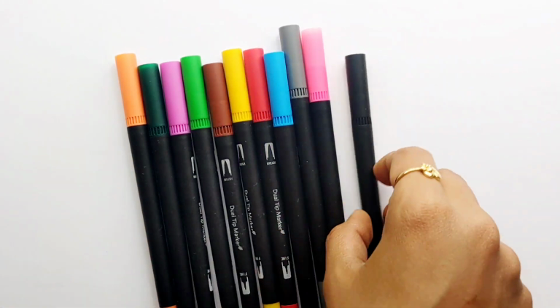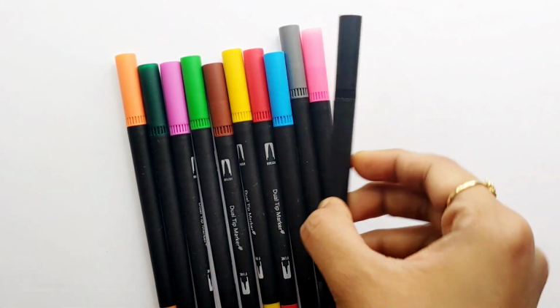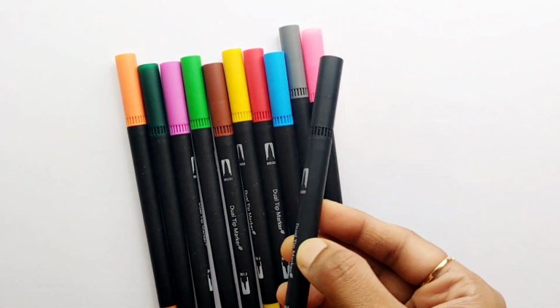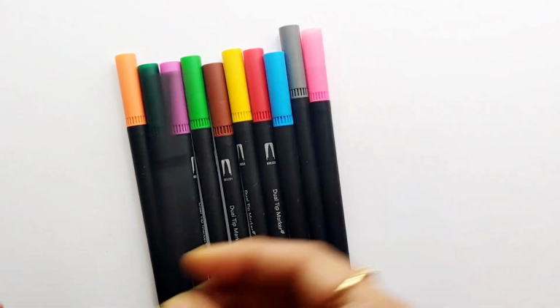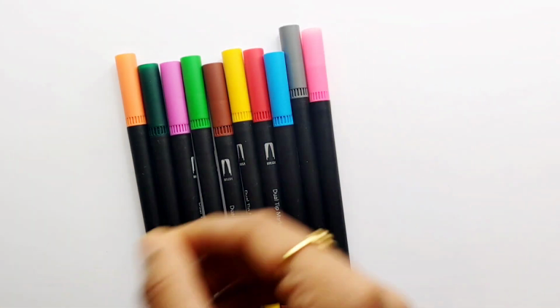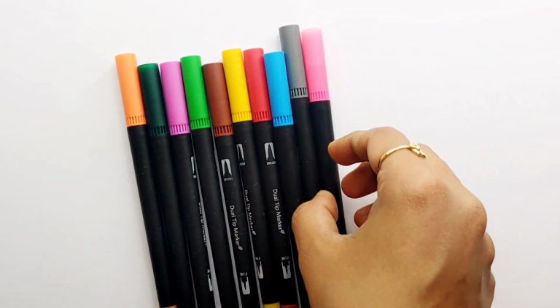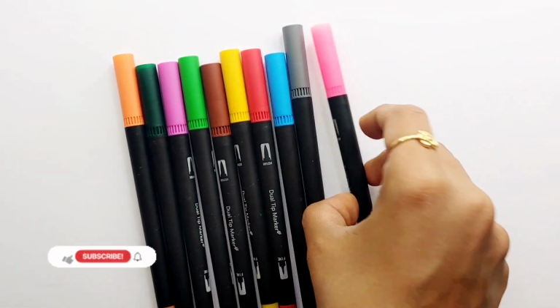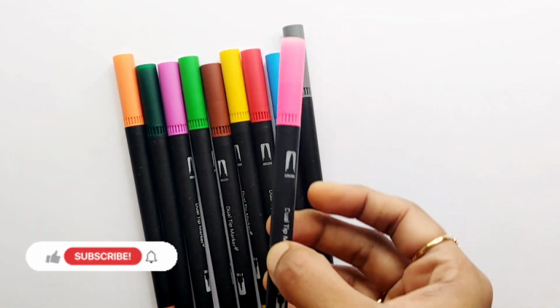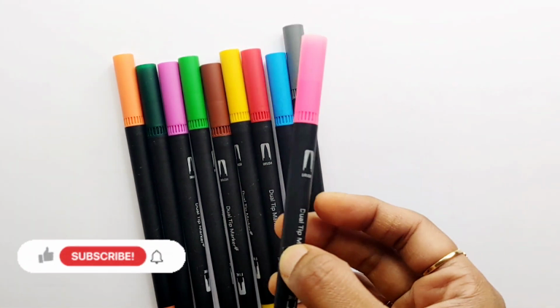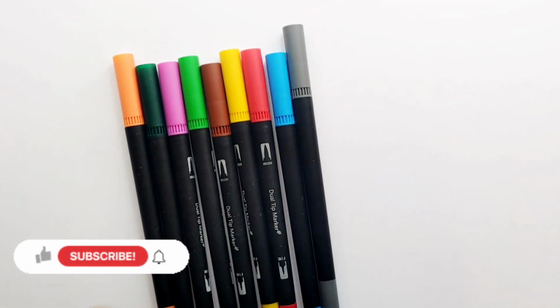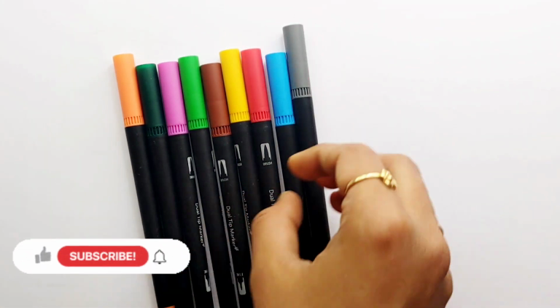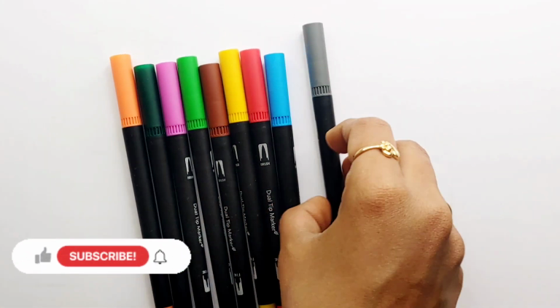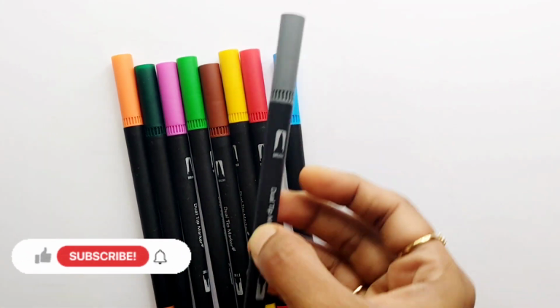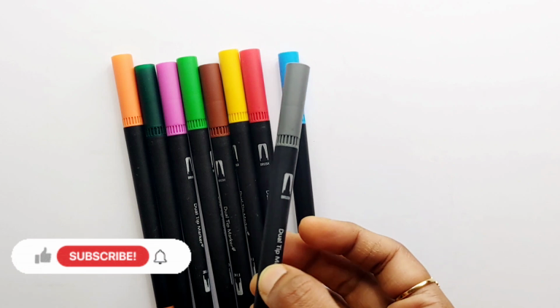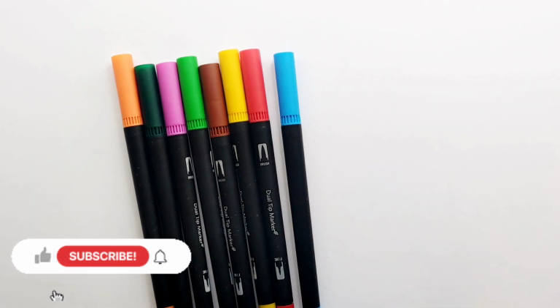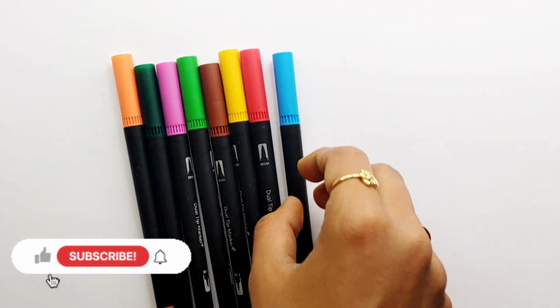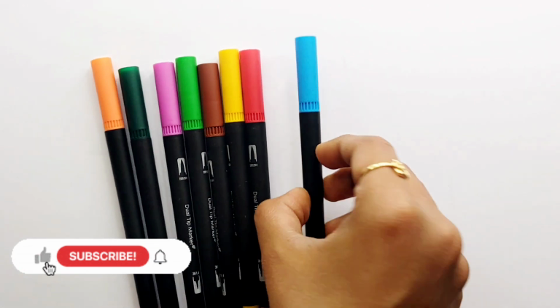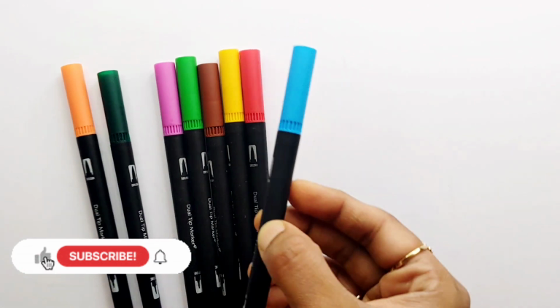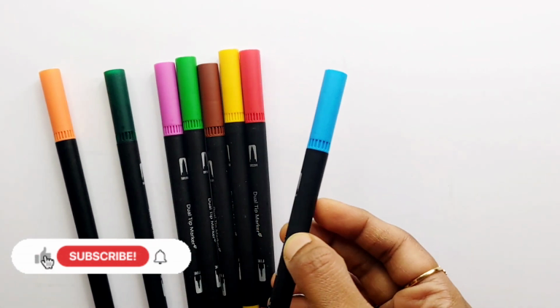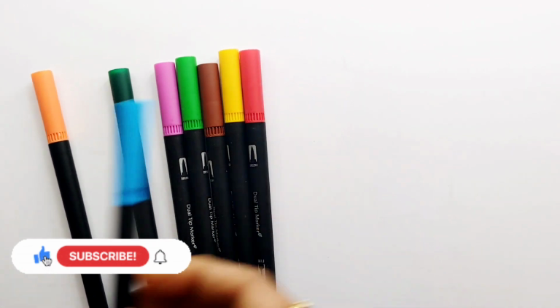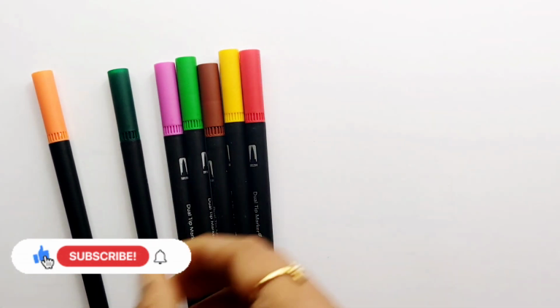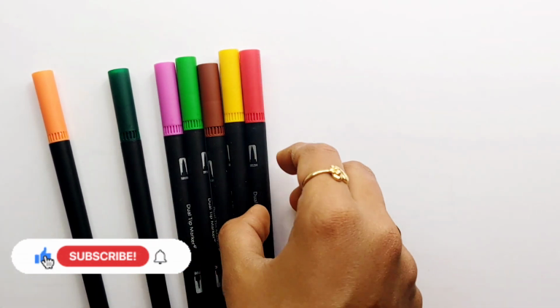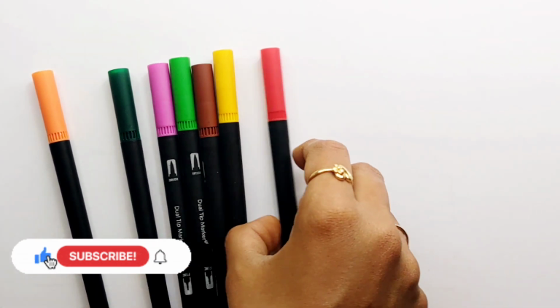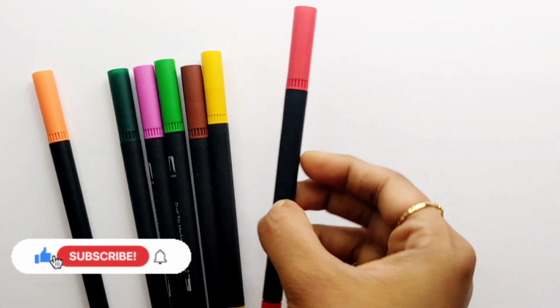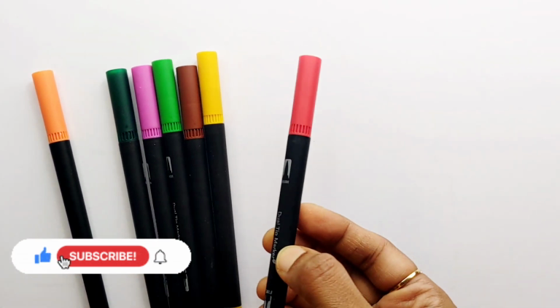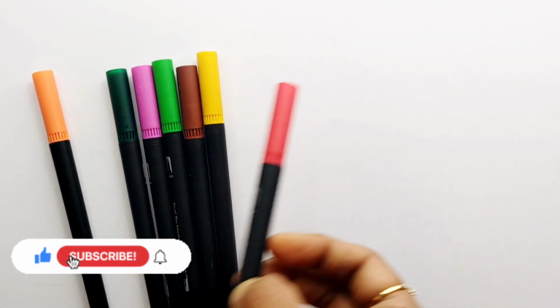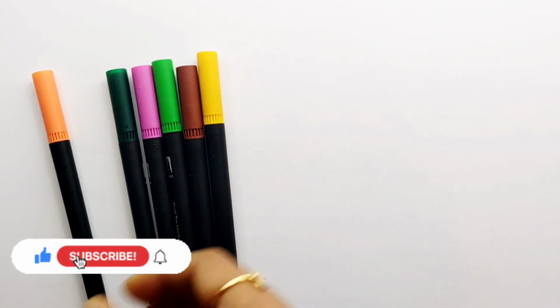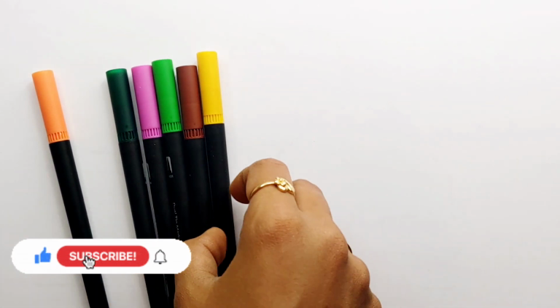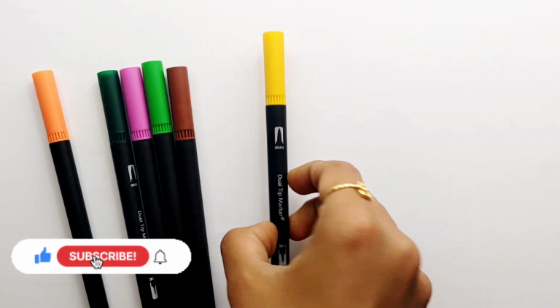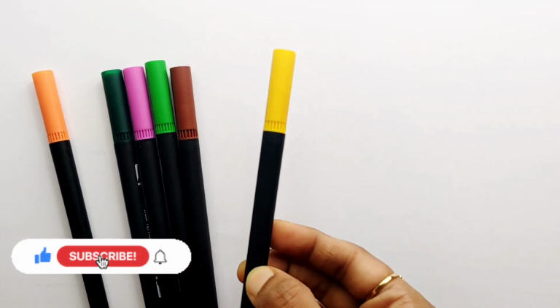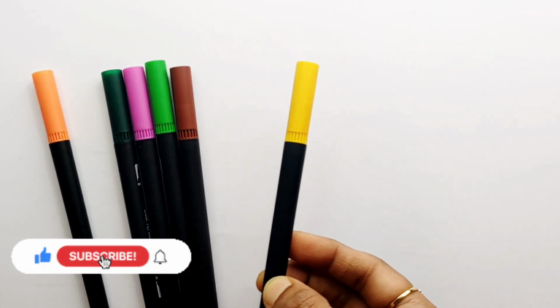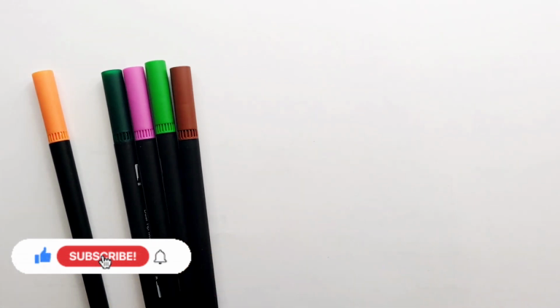Black color, pink color, gray color, light blue color, red color.